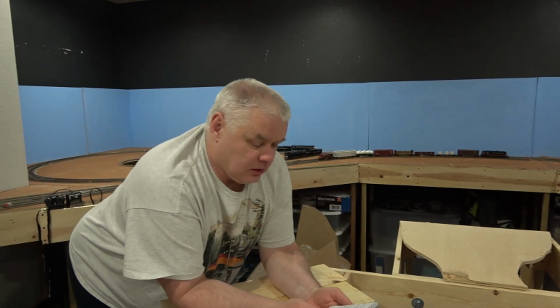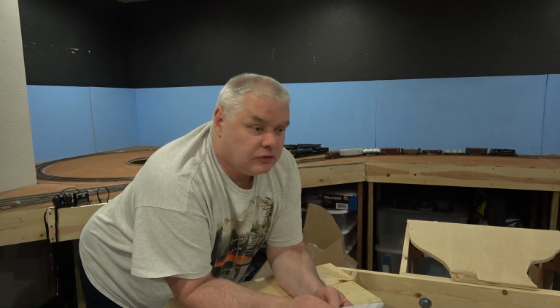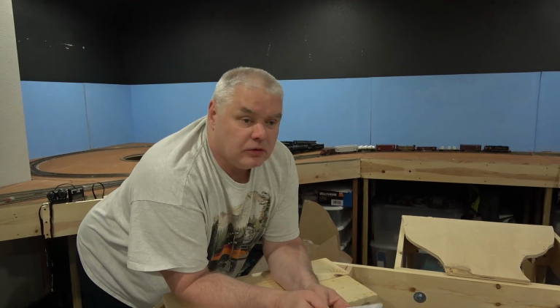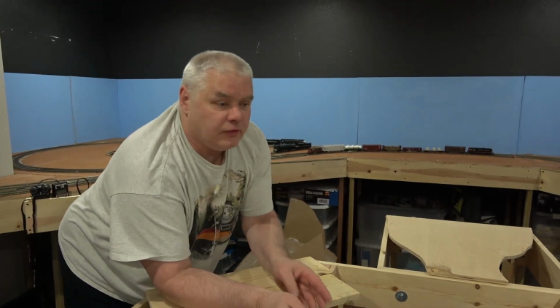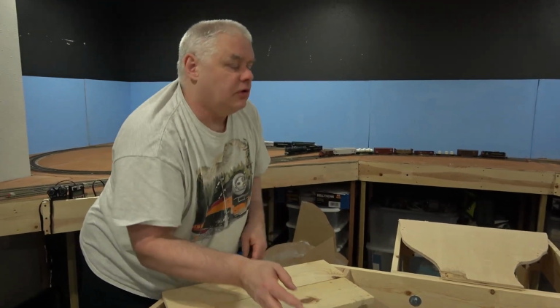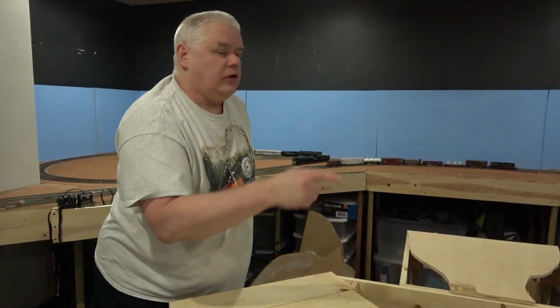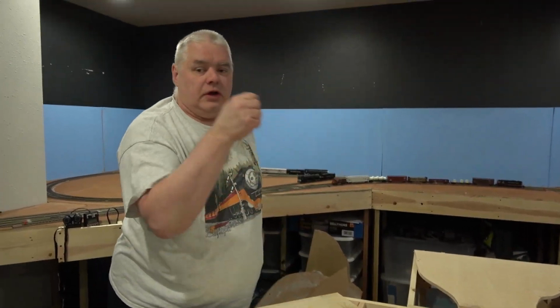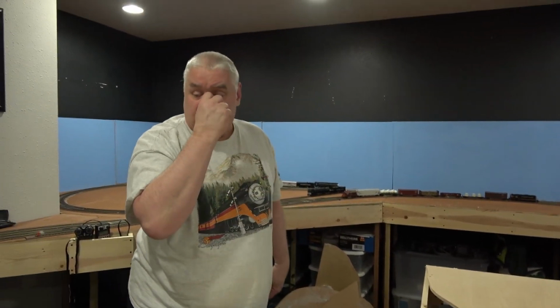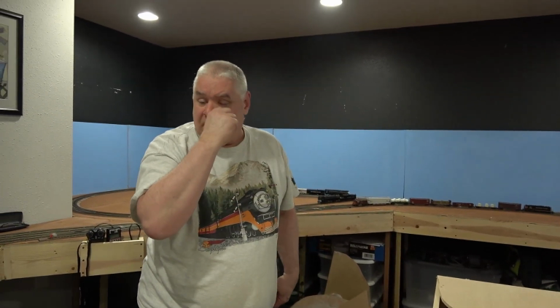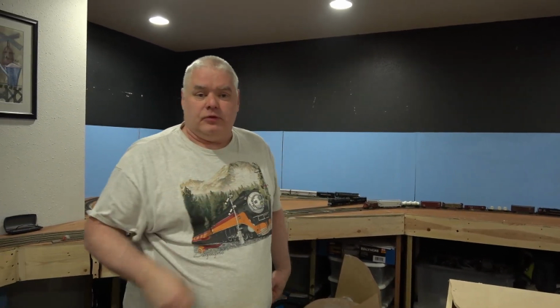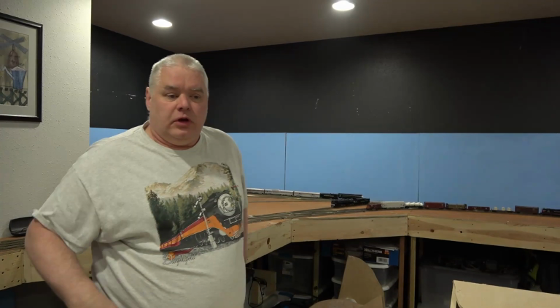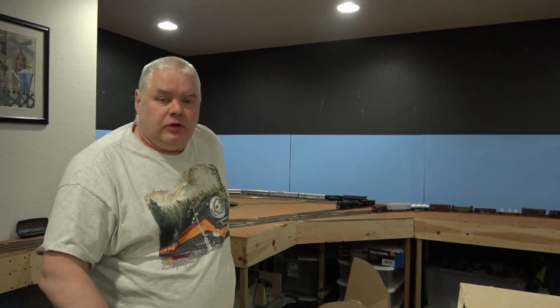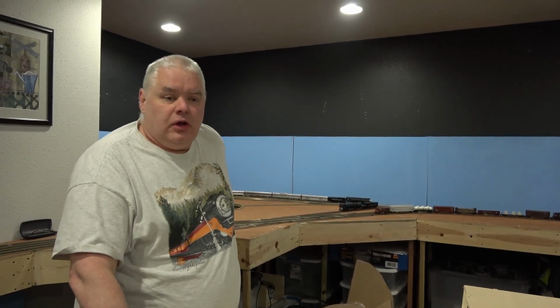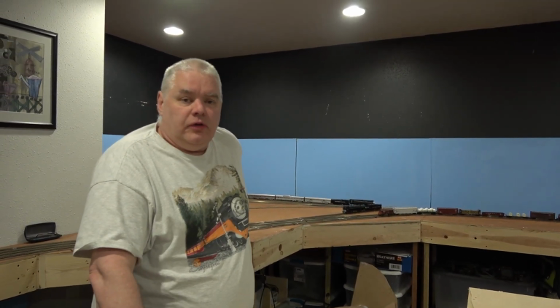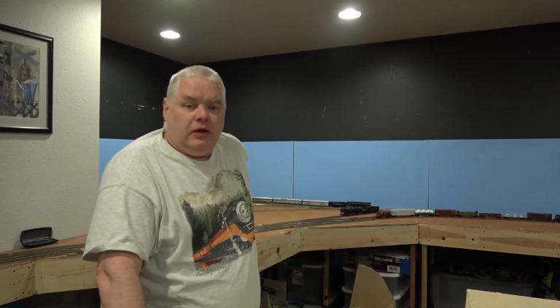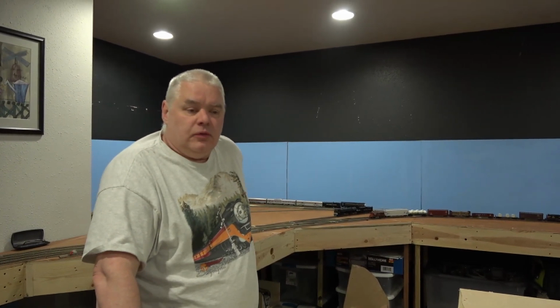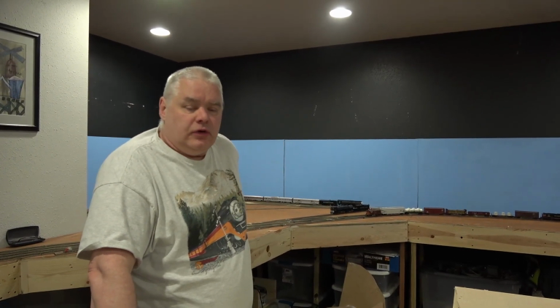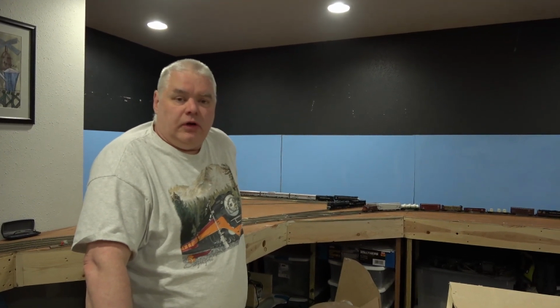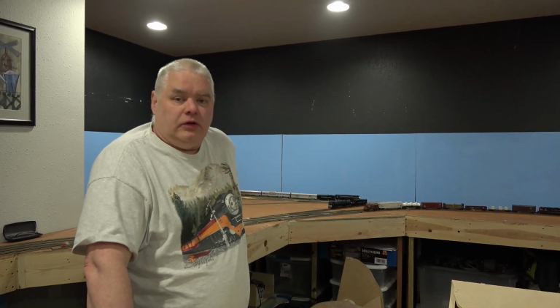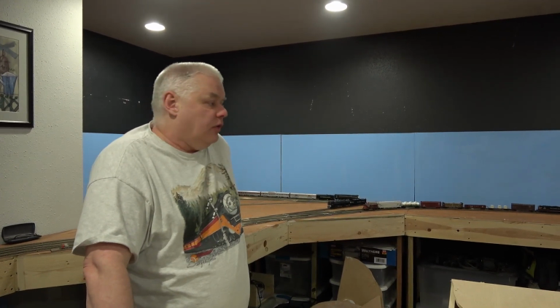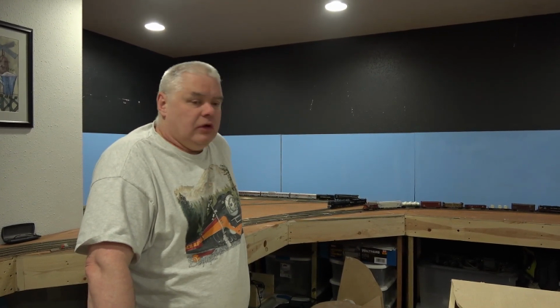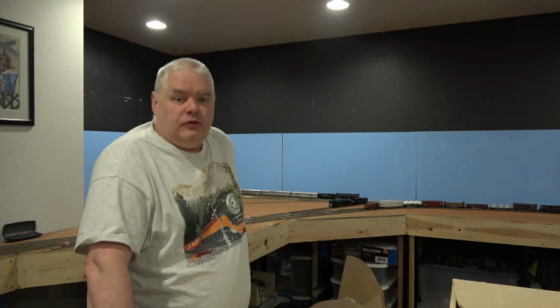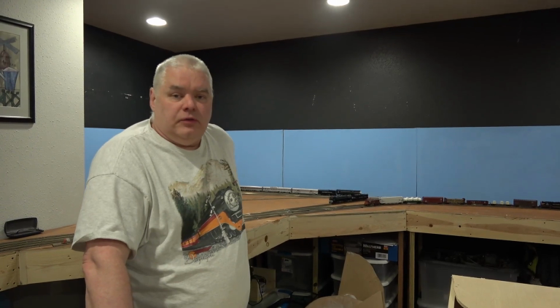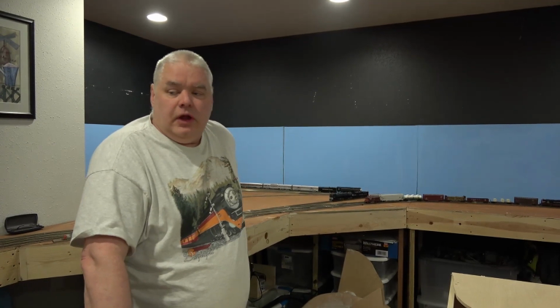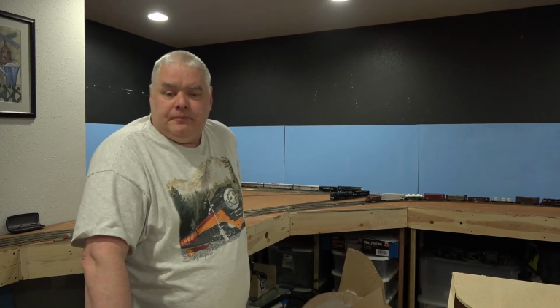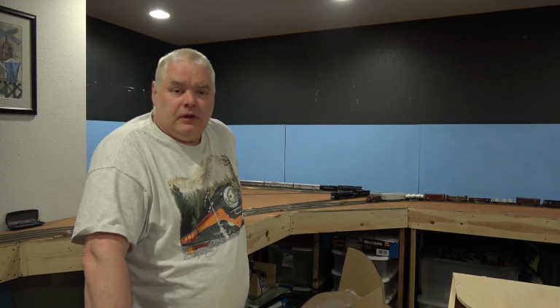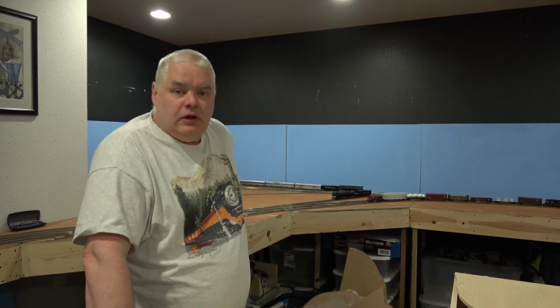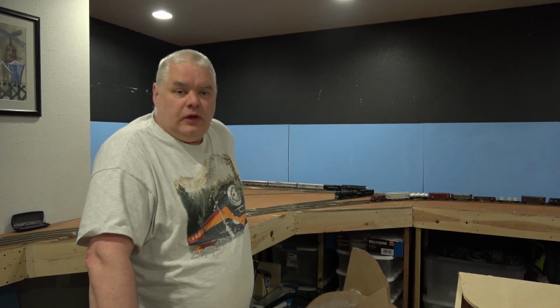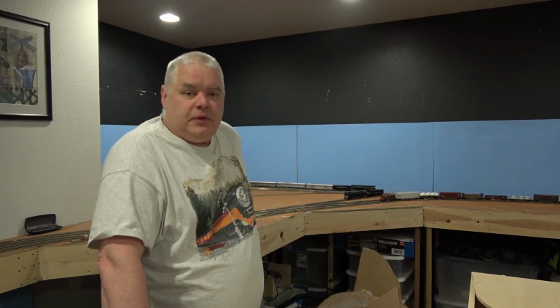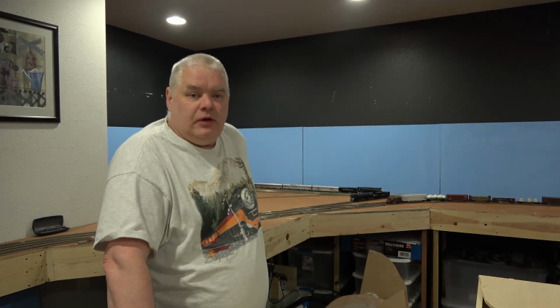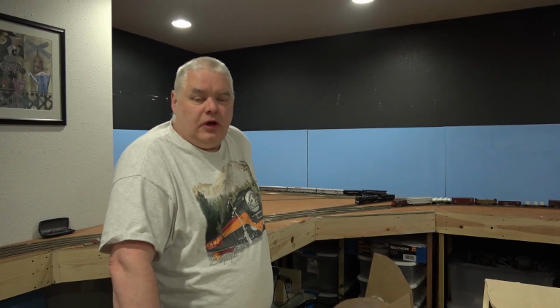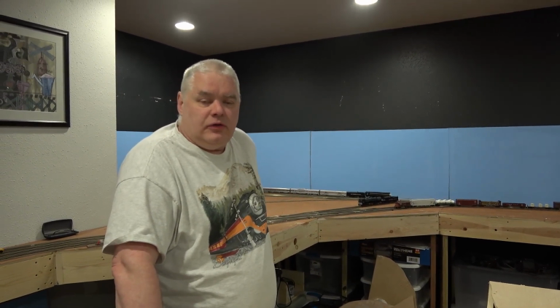The next thing we'll do after we finish the track here is start working on wiring the layout so we can actually start running trains, at least on the standard gauge part. So that's our update for now — talk to you next time.